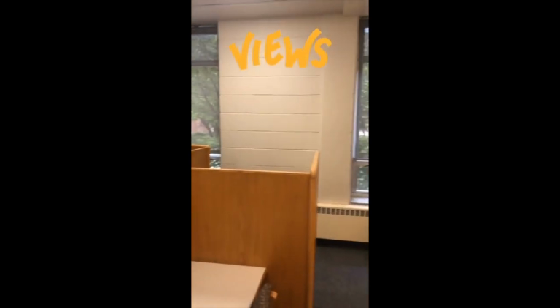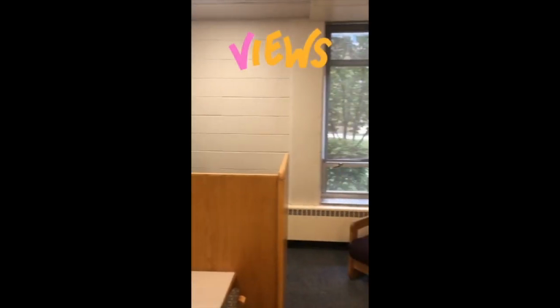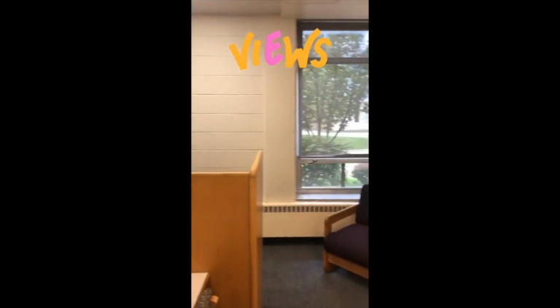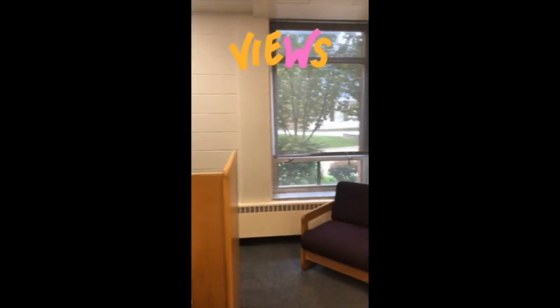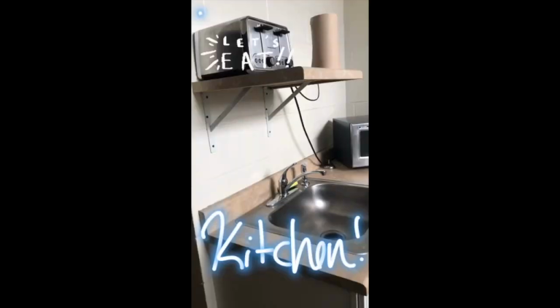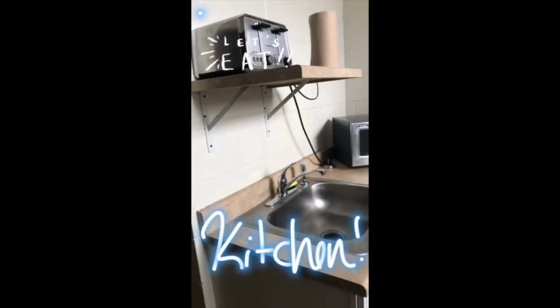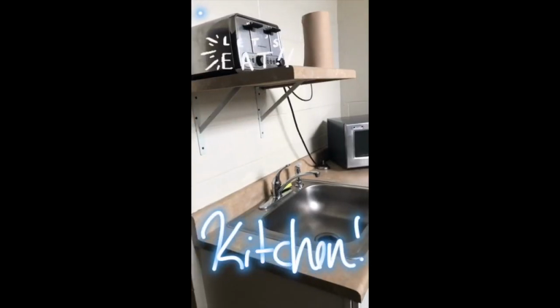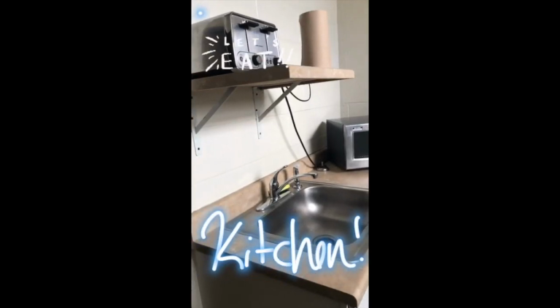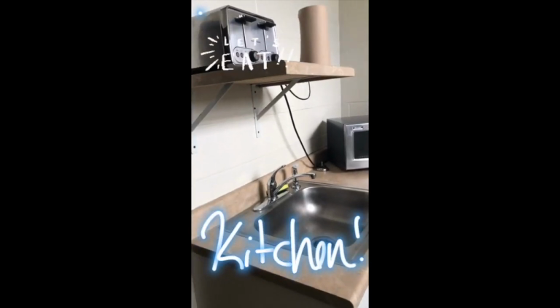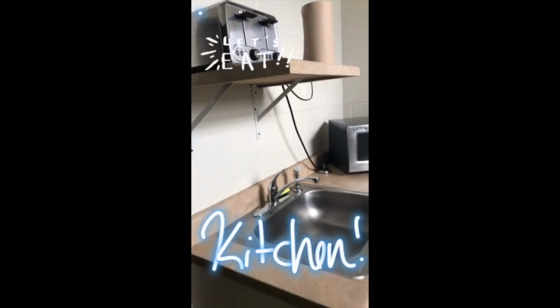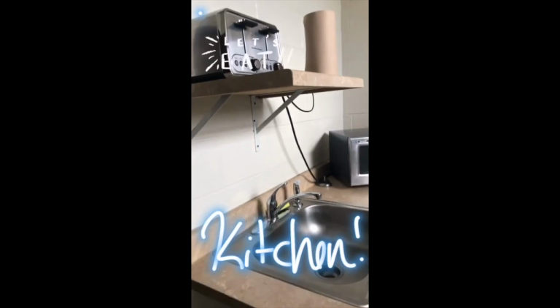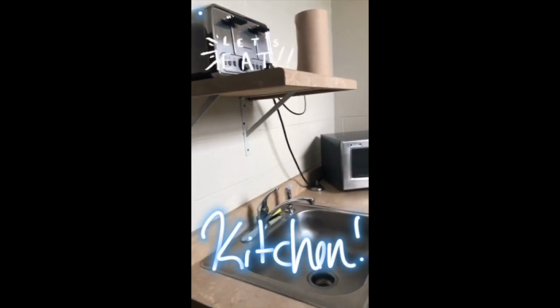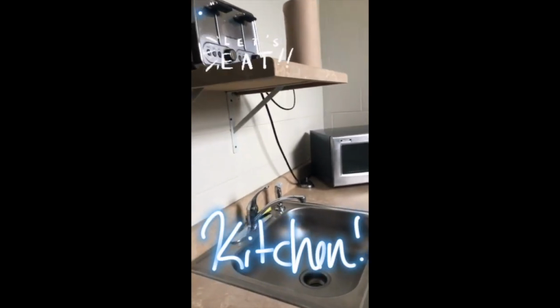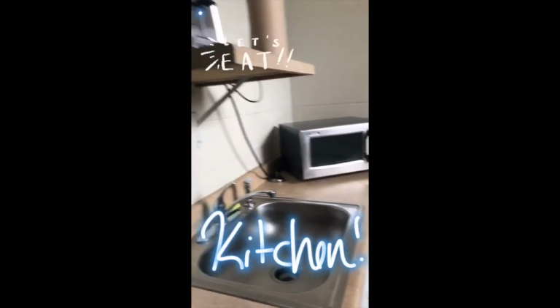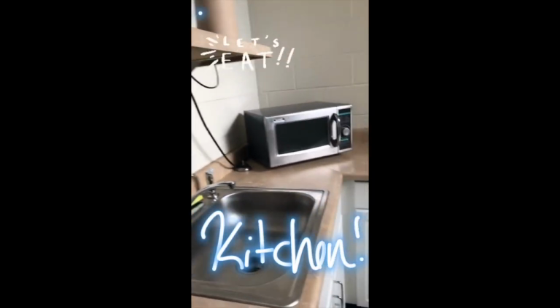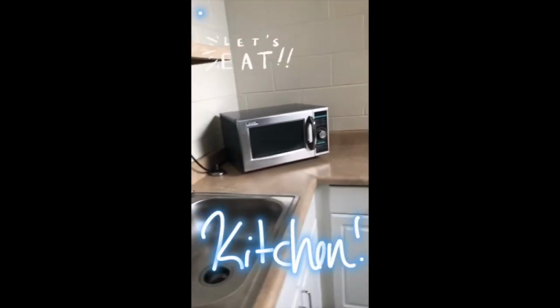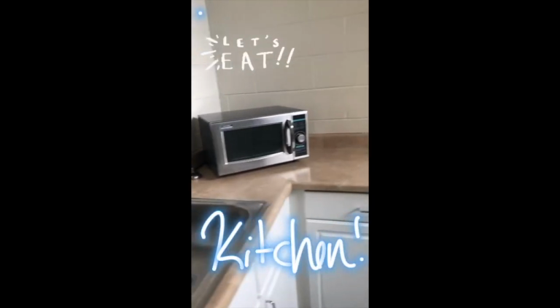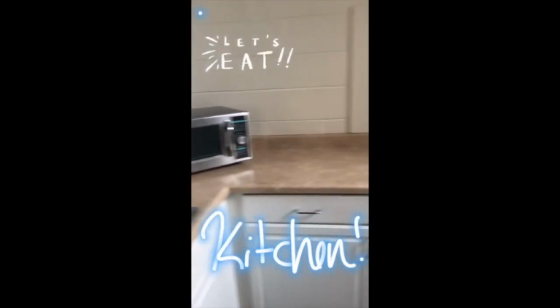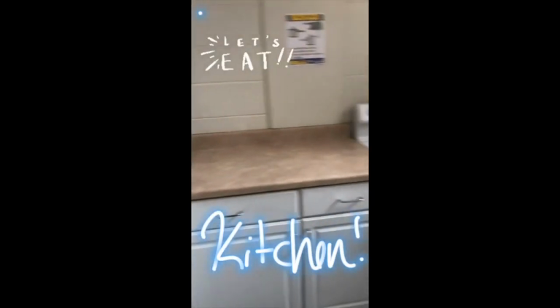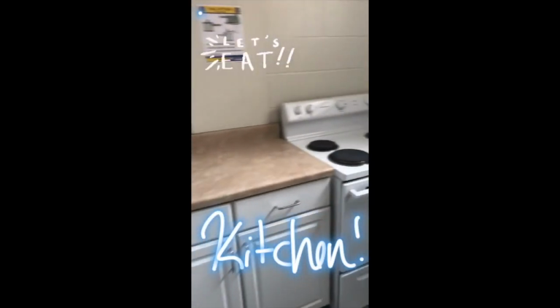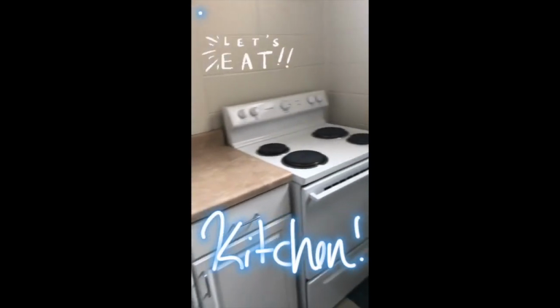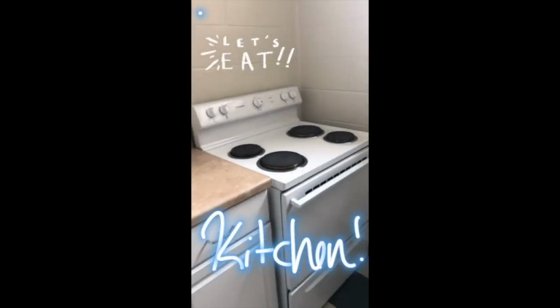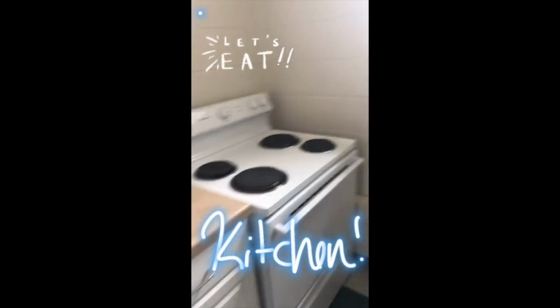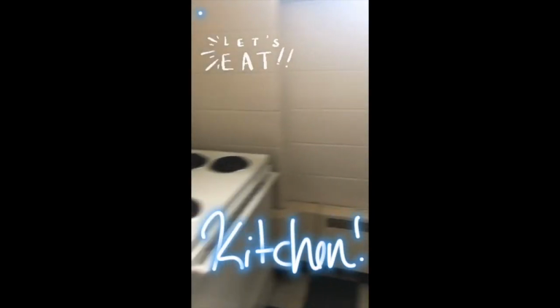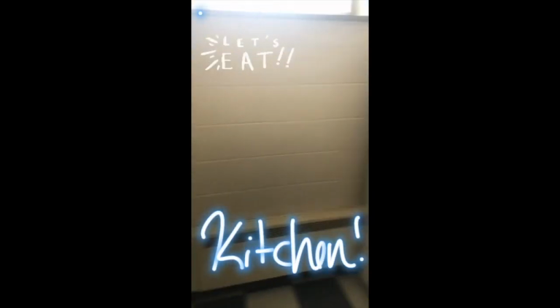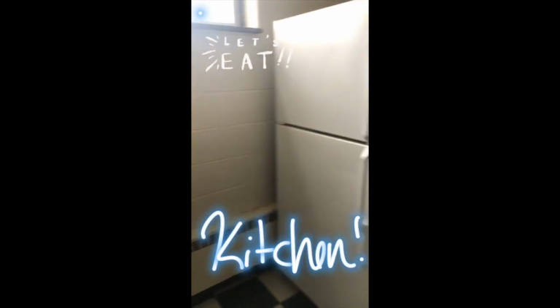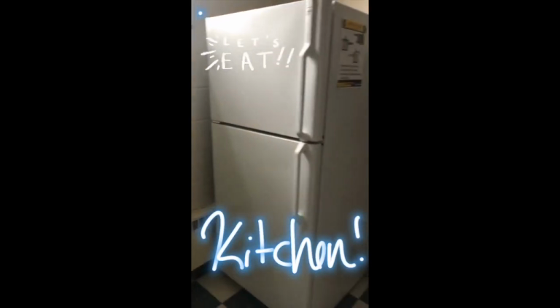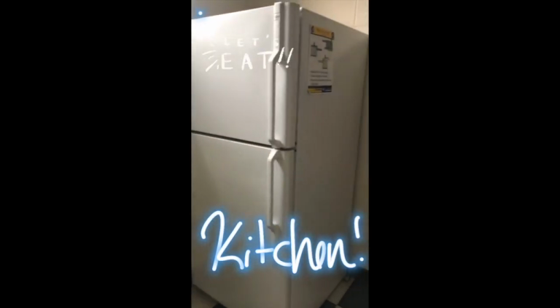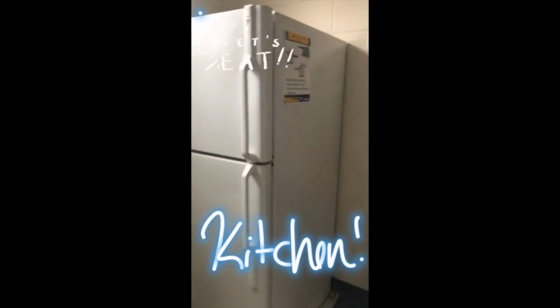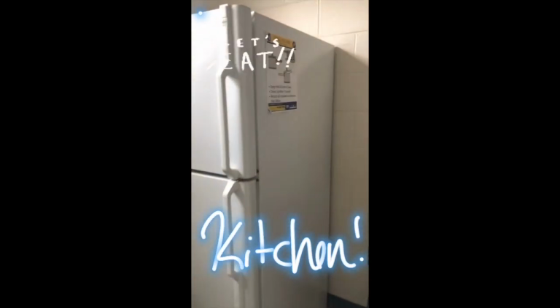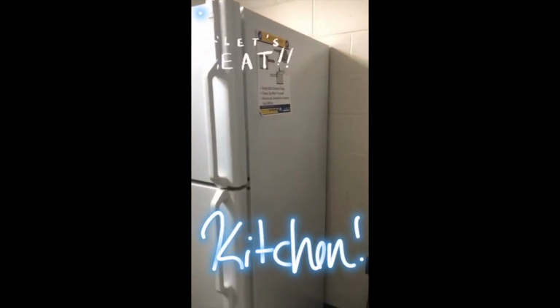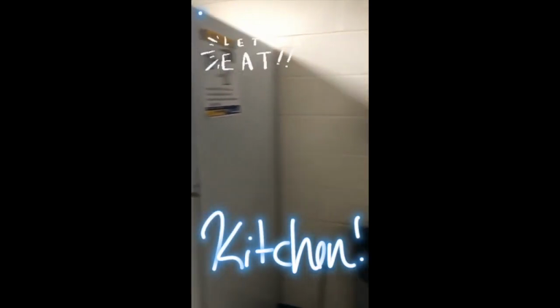Here's the shared kitchen in Shorts. As you can see there's a toaster, sink, microwave, oven, stove, and a refrigerator. If you need any kitchen supplies you can just ask the RAs from the RA office.